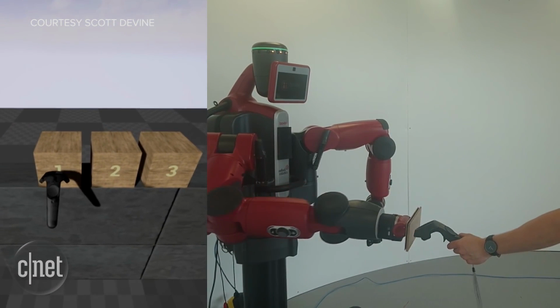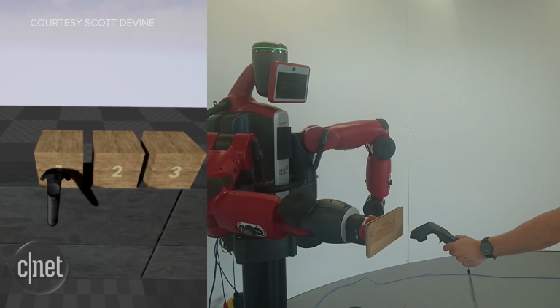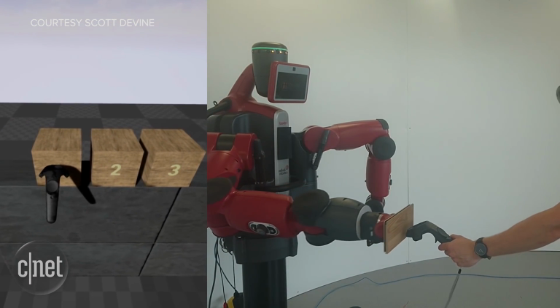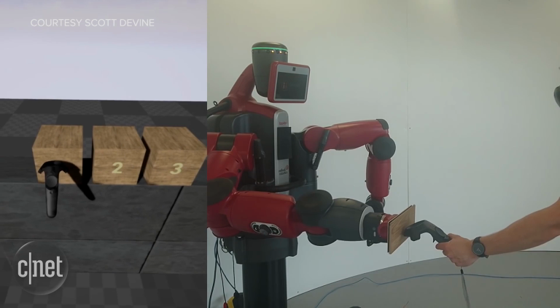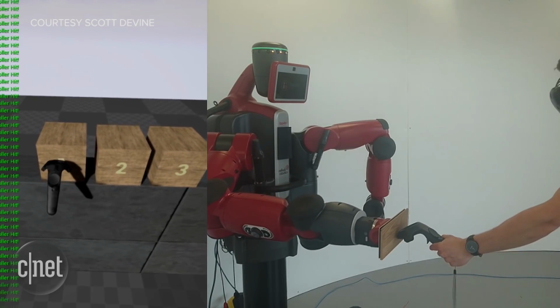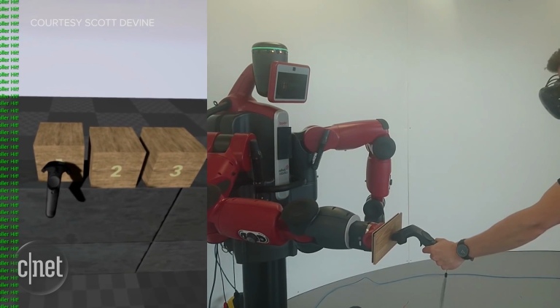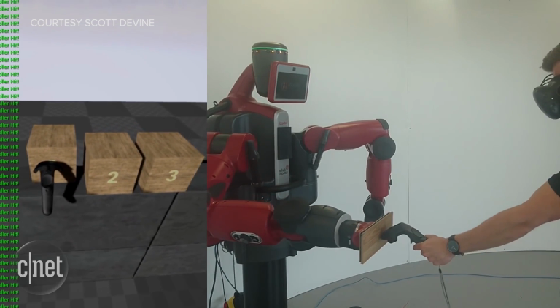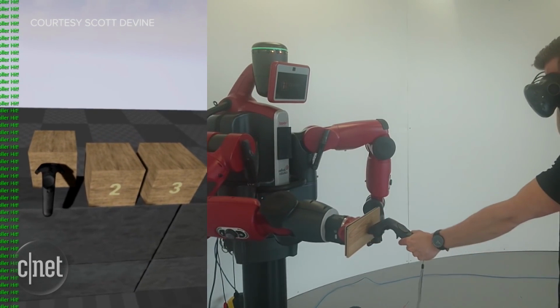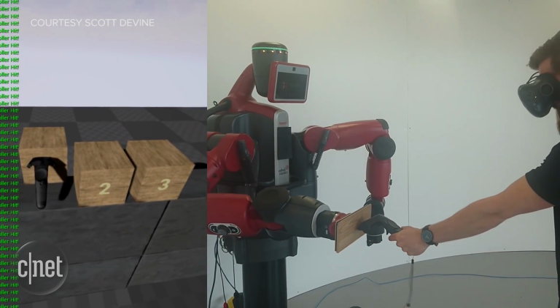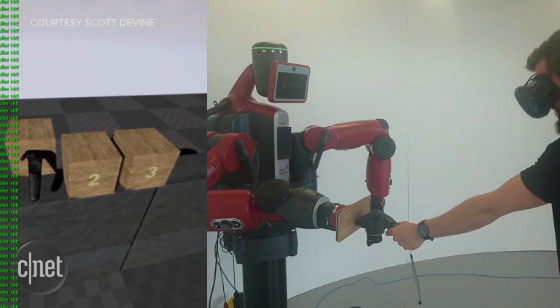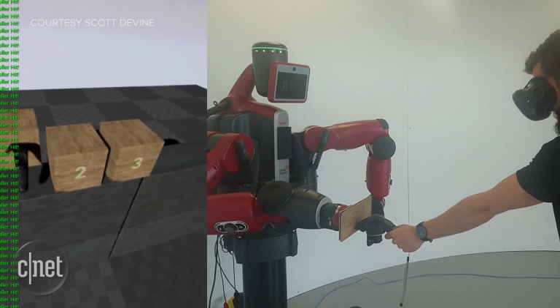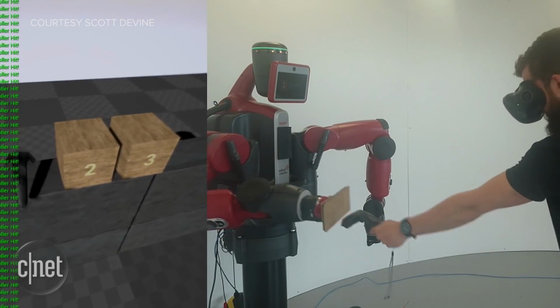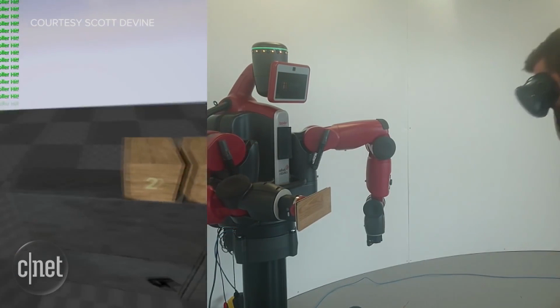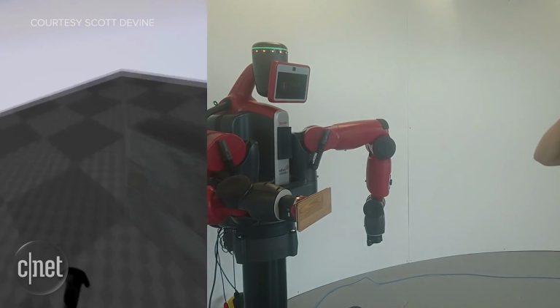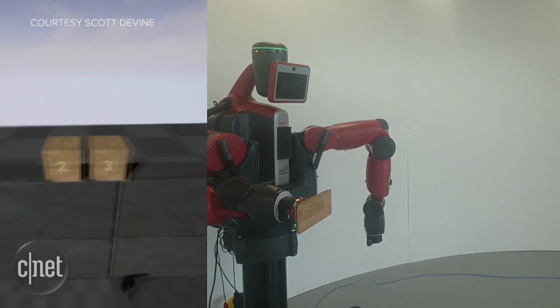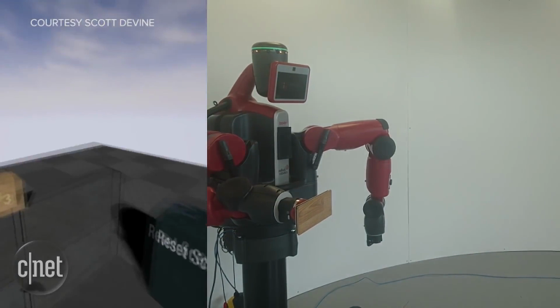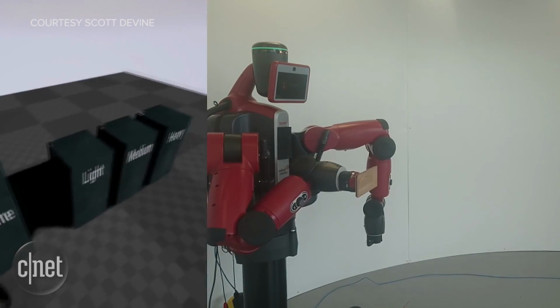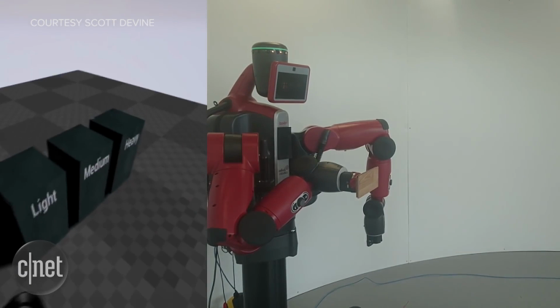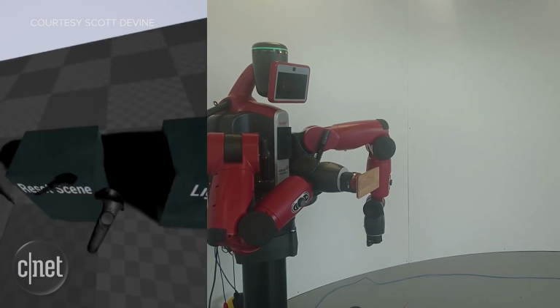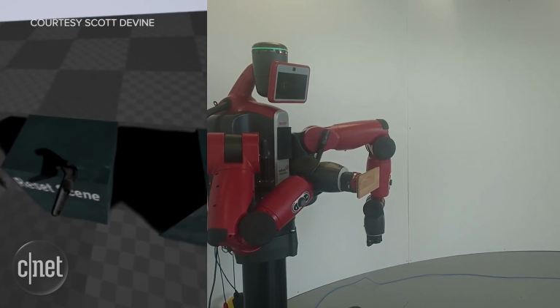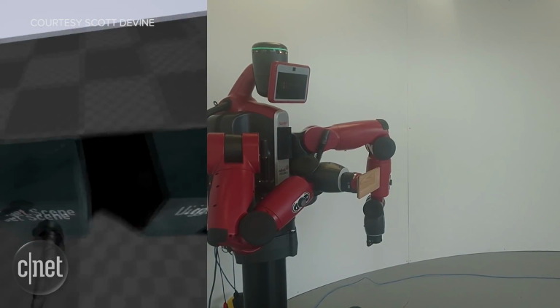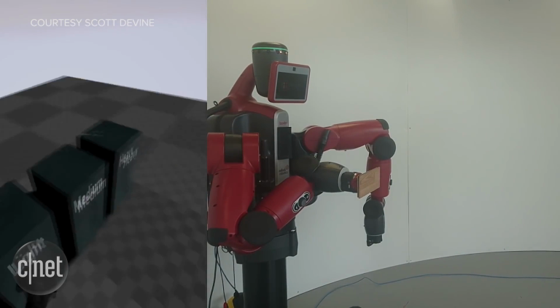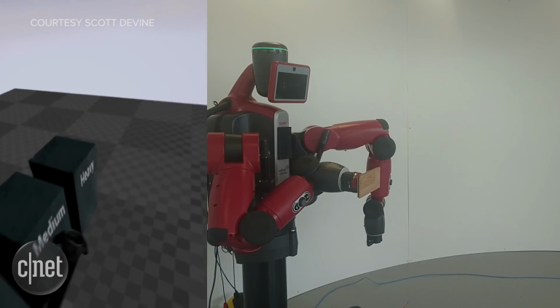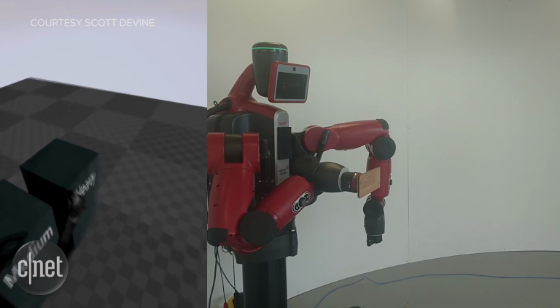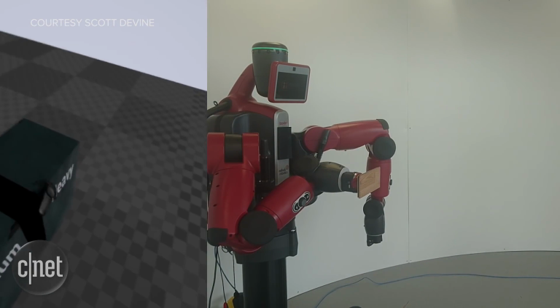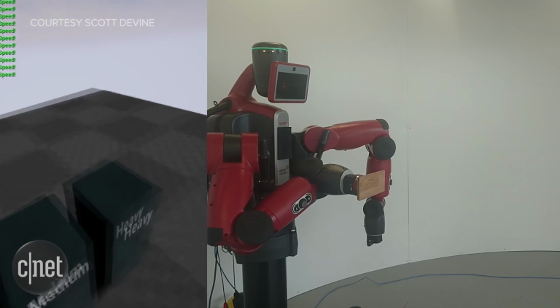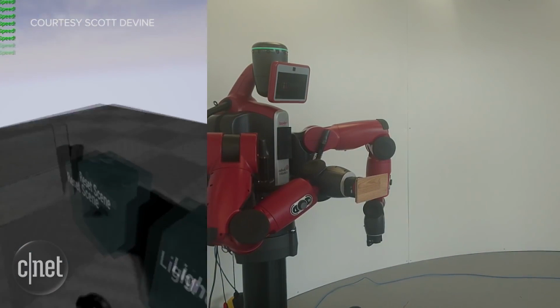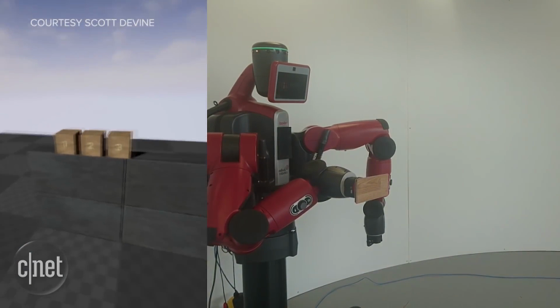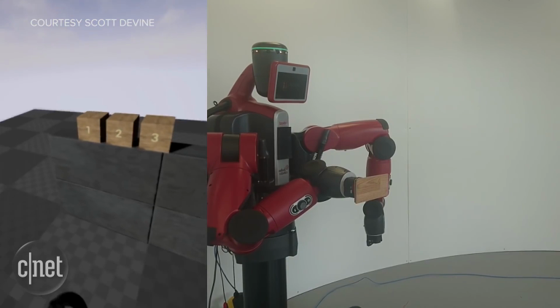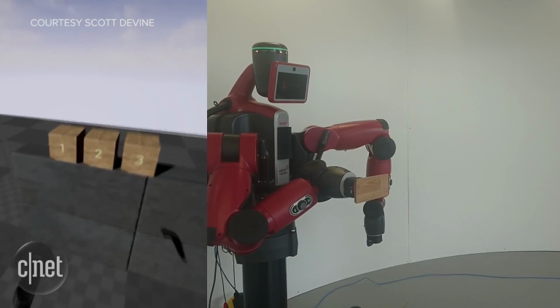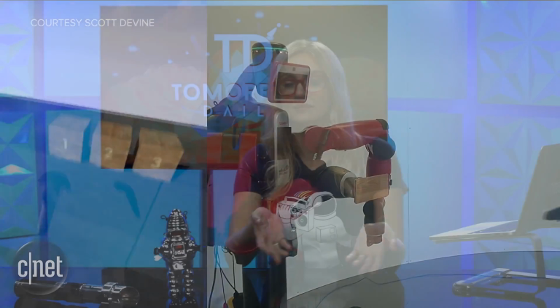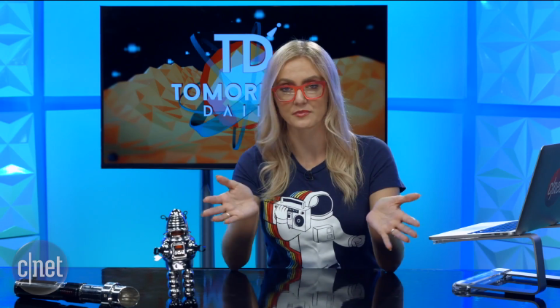This is a super expensive way to make a haptic feedback solution, though, because this arm costs around $25,000. But it's still really cool to see the way fans have adjusted and experimented with the VR experience.